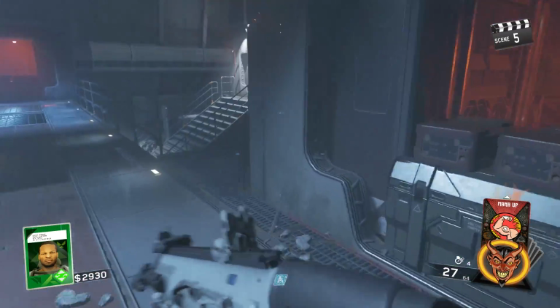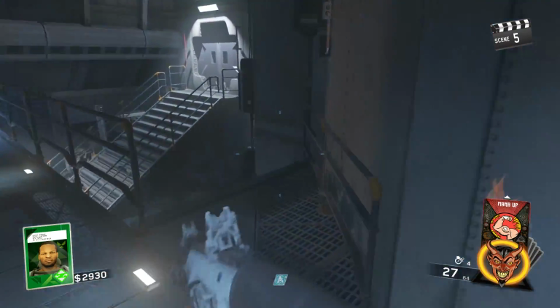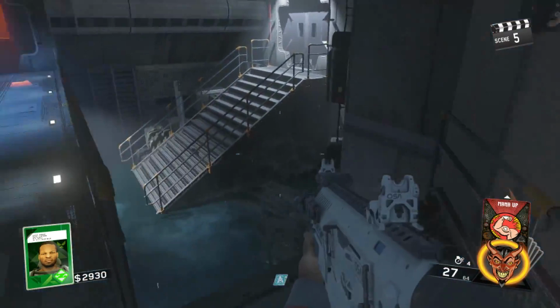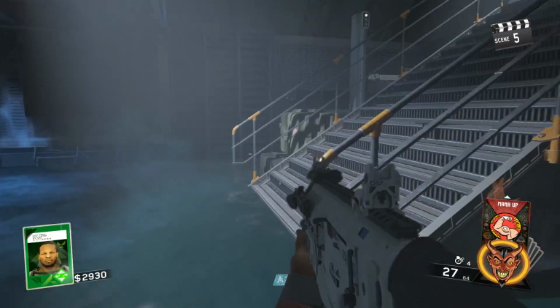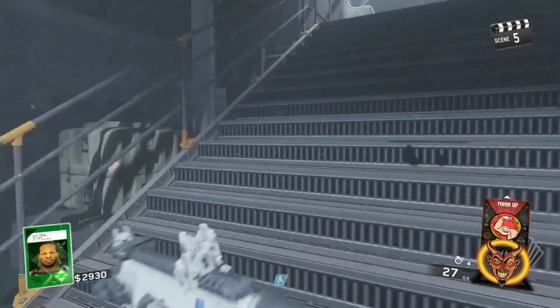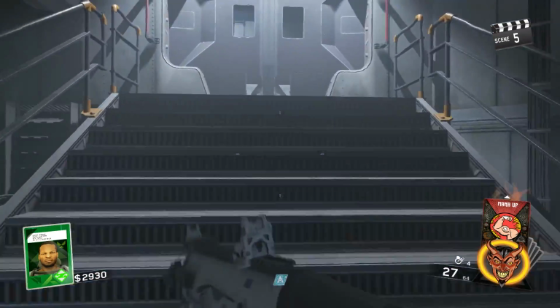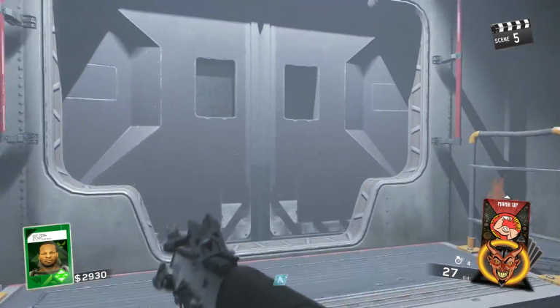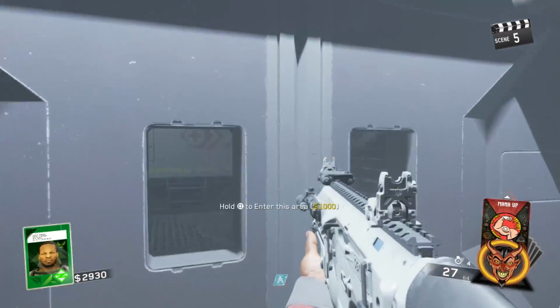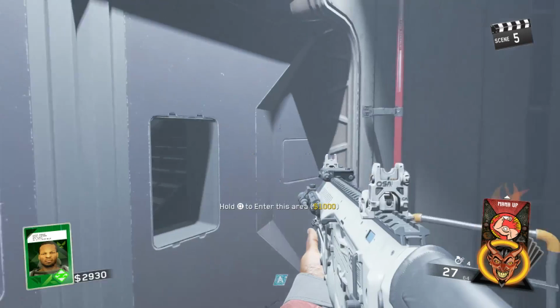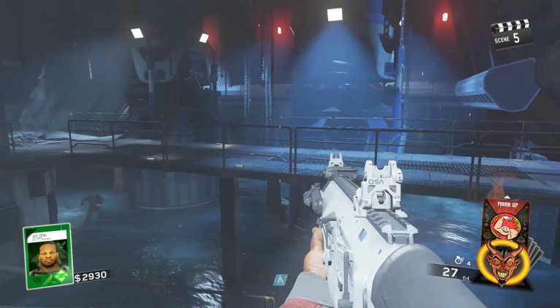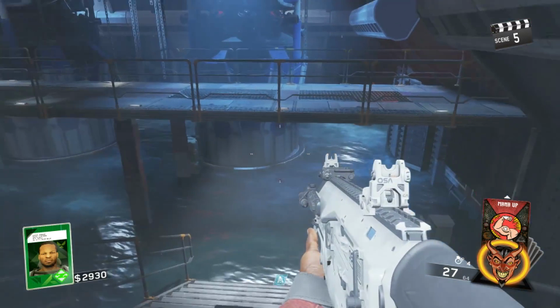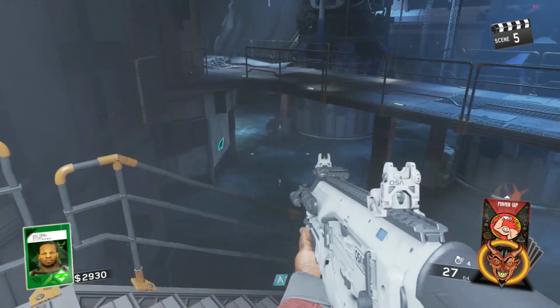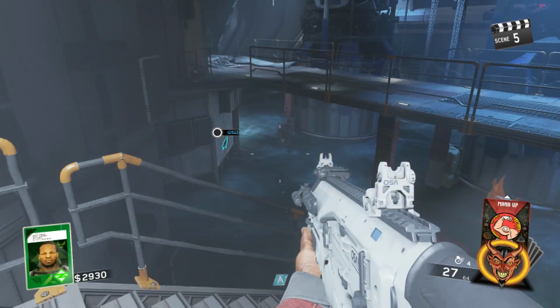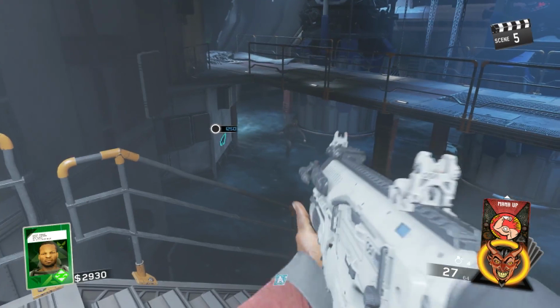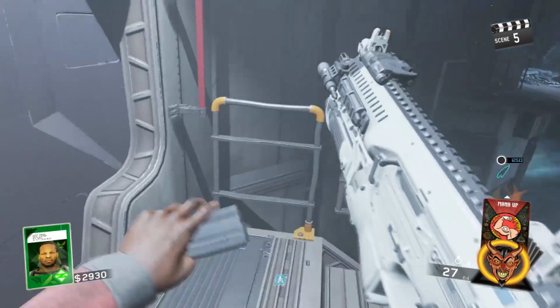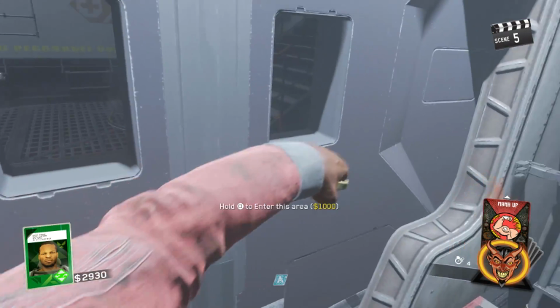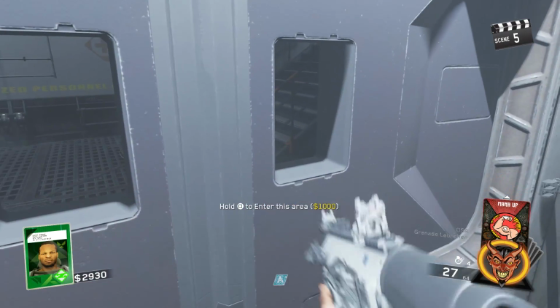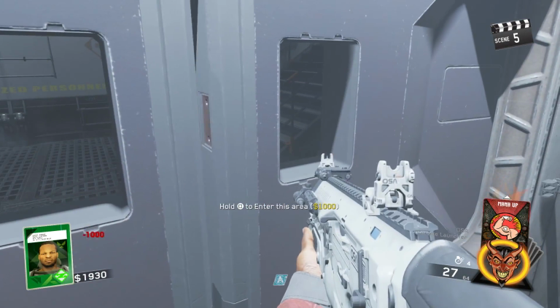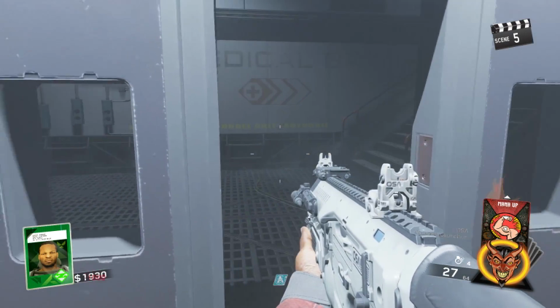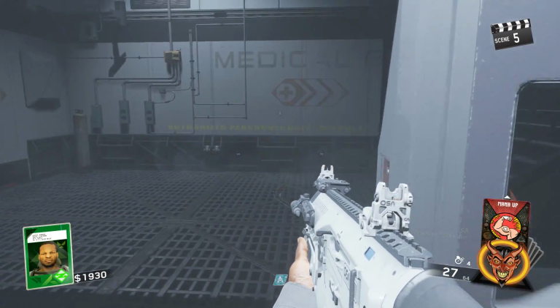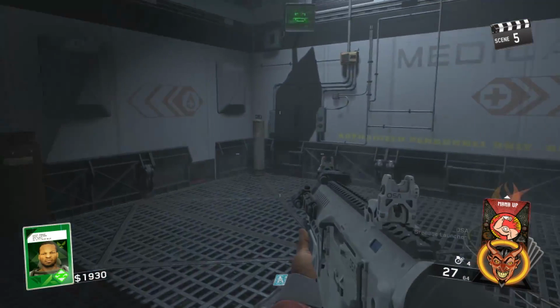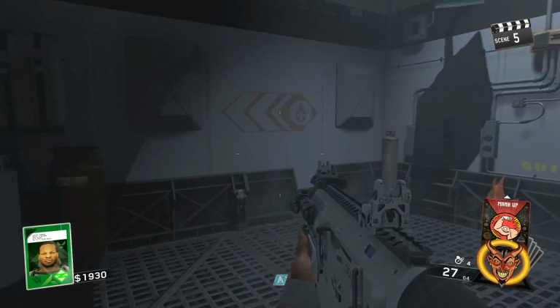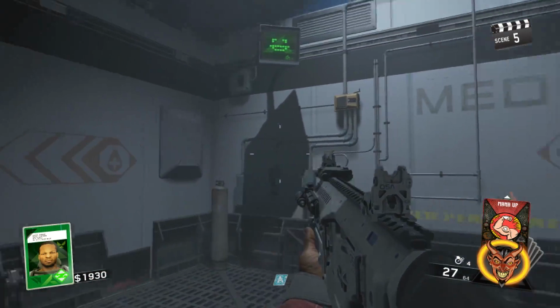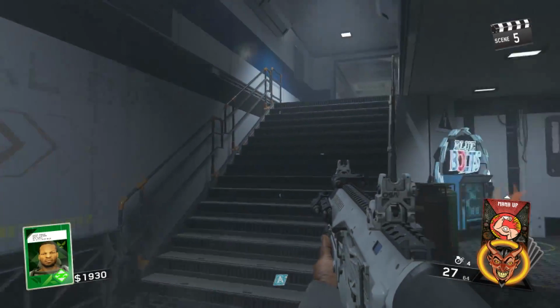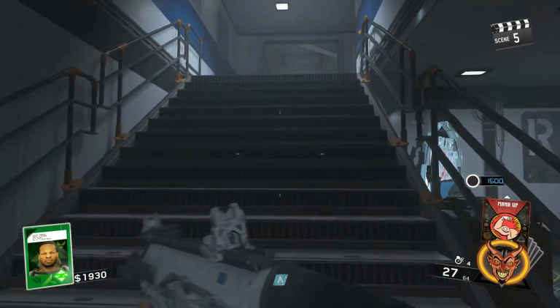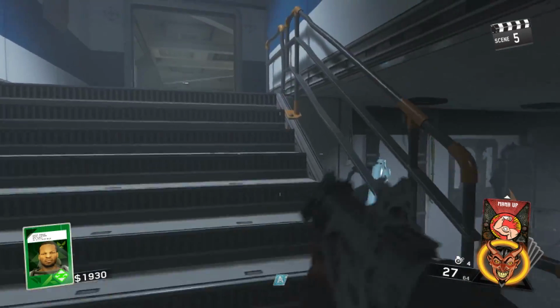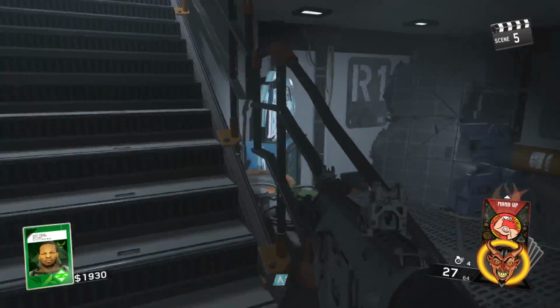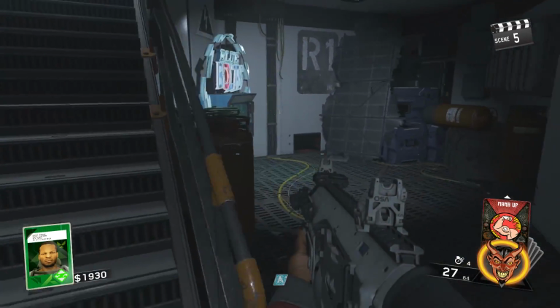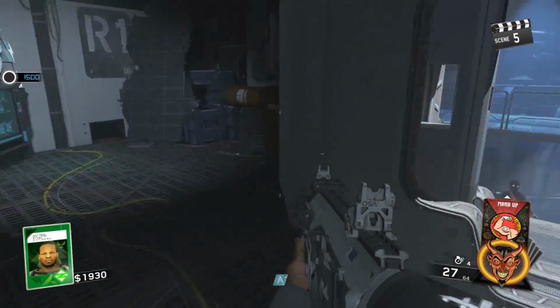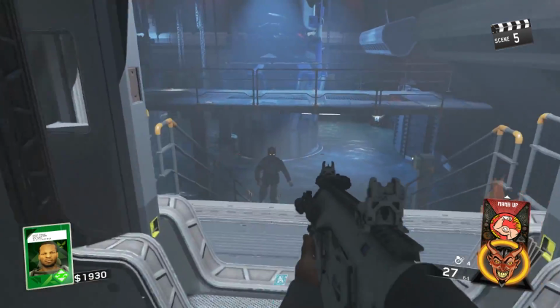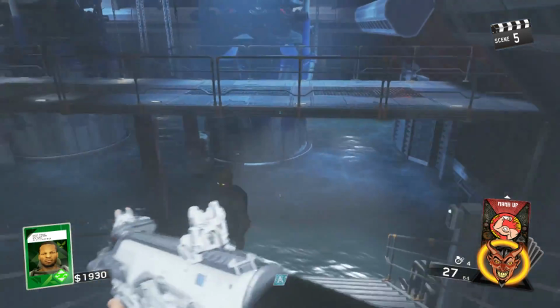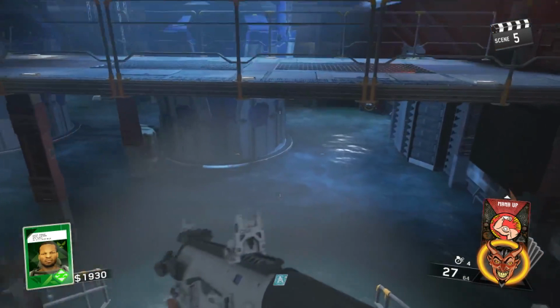The next perk is Blue Bolts. If you're in the water area, you're going to want to come up the staircase, open this door, turn, and right in the corner Blue Bolts will be sitting right there.